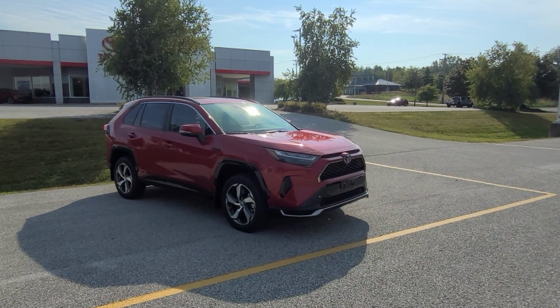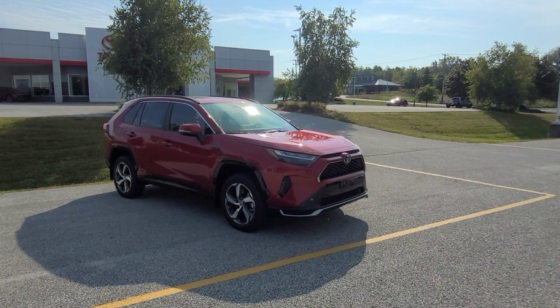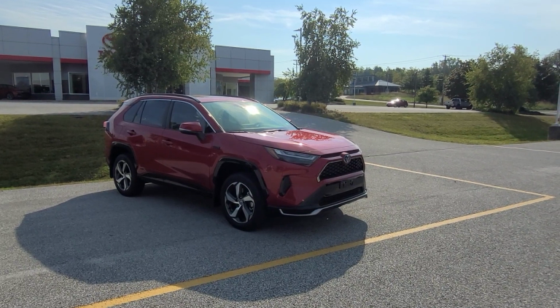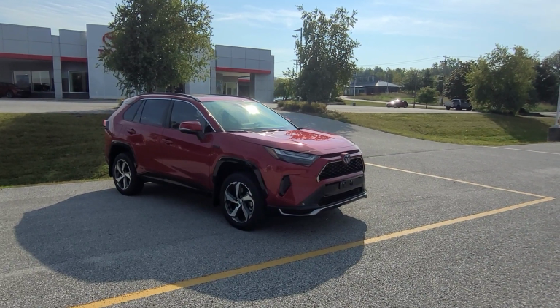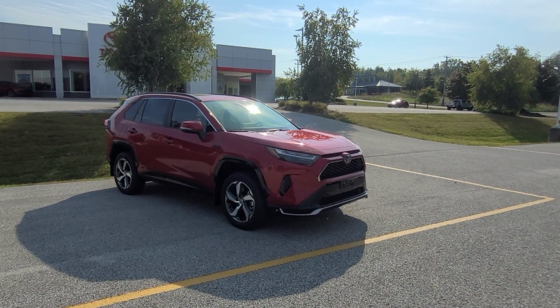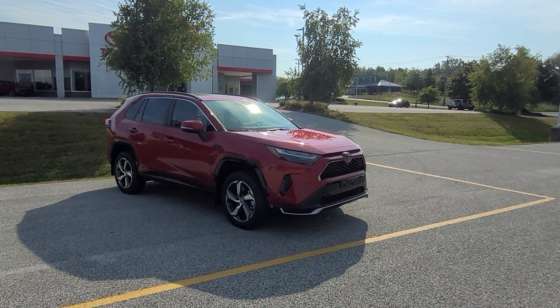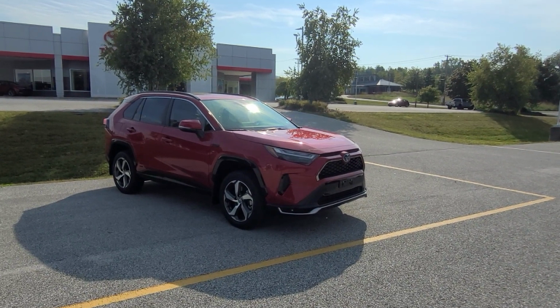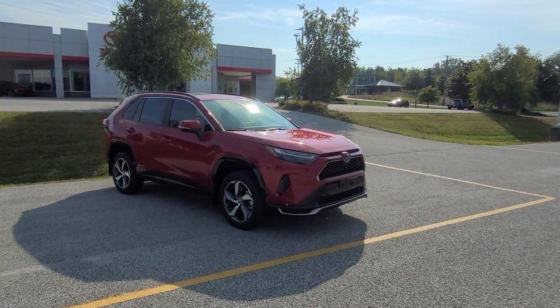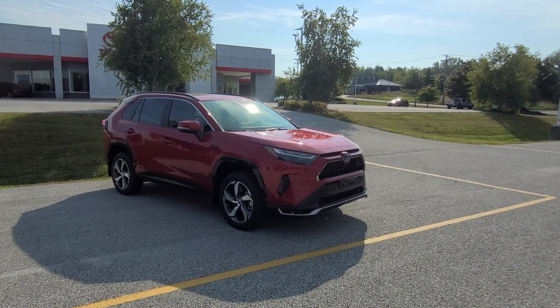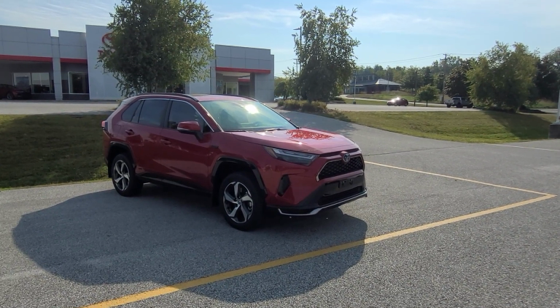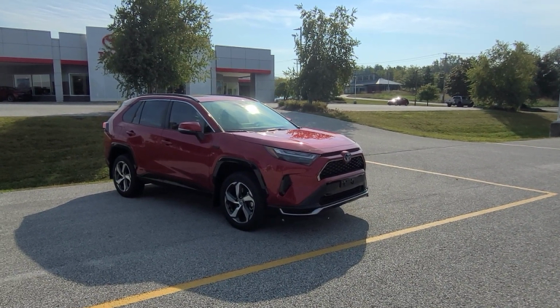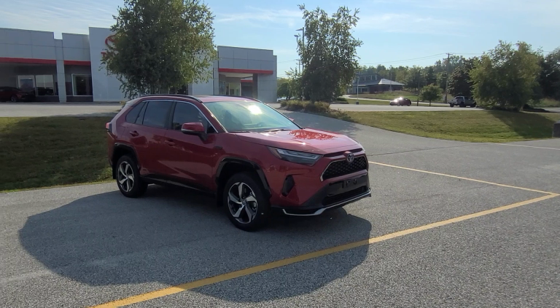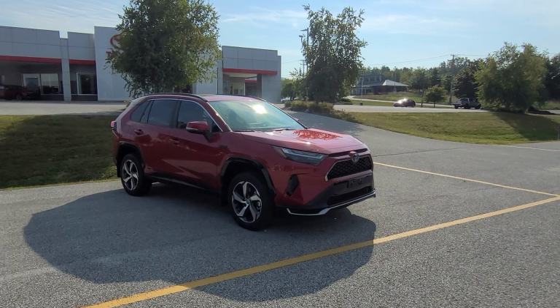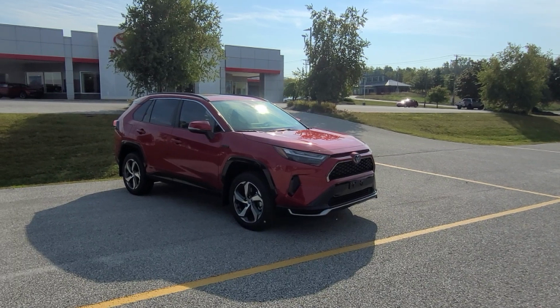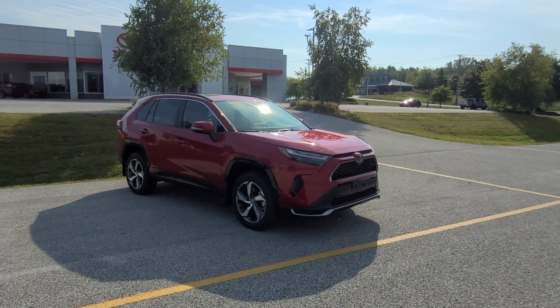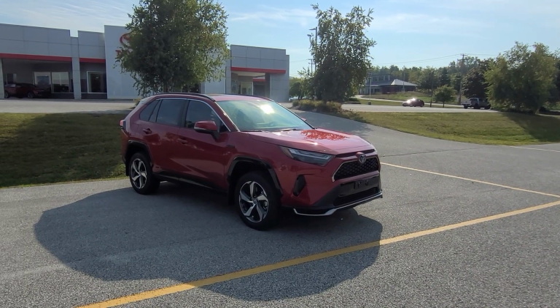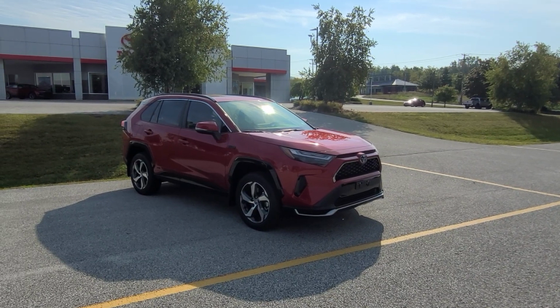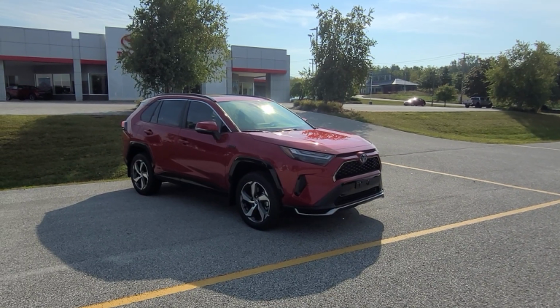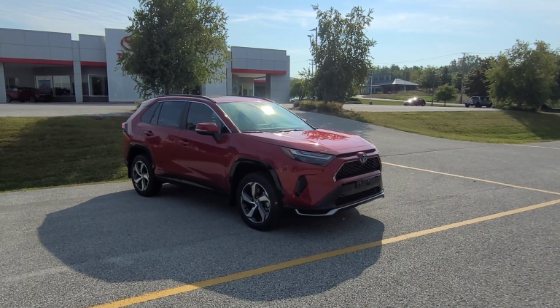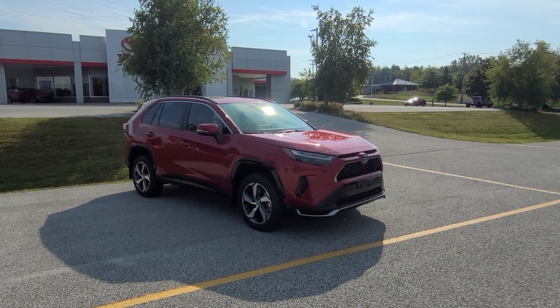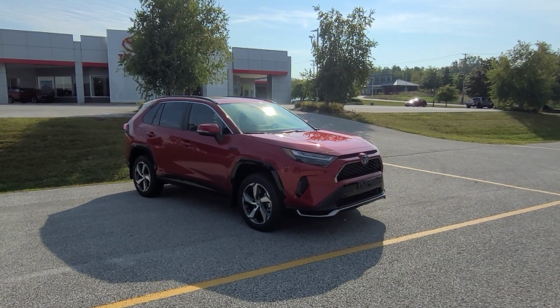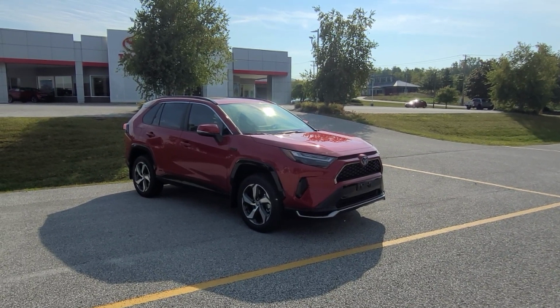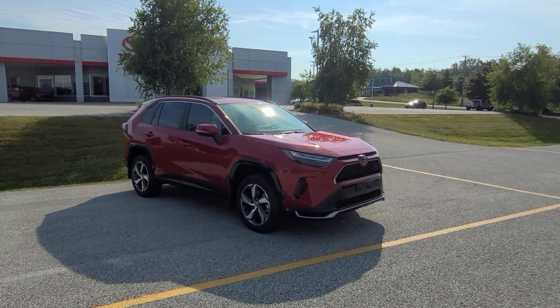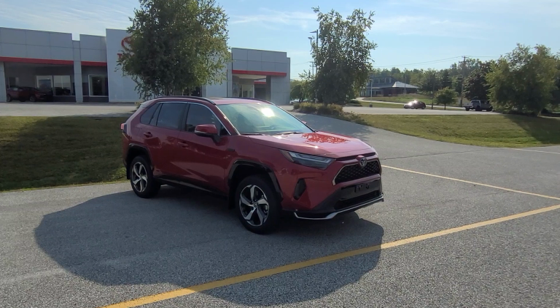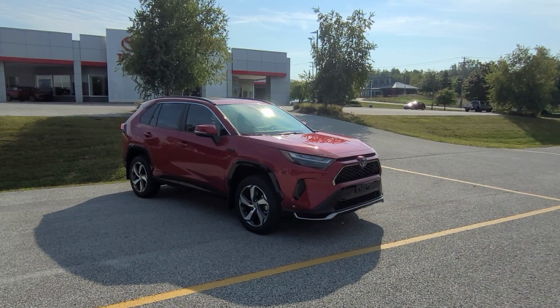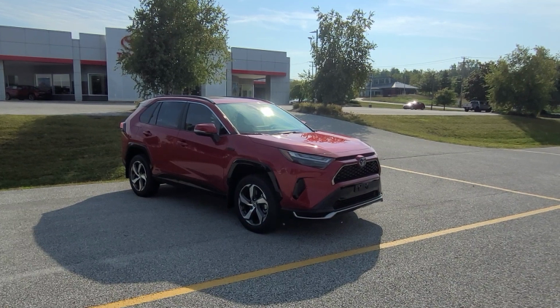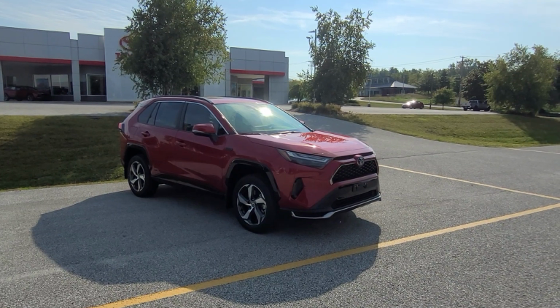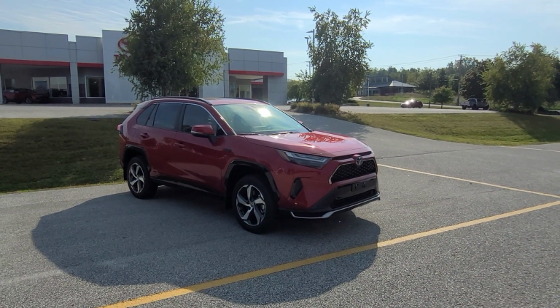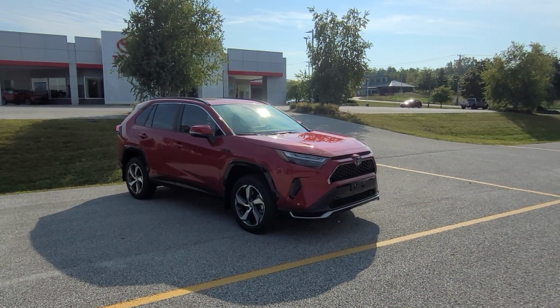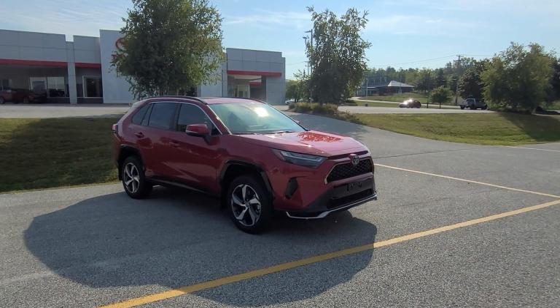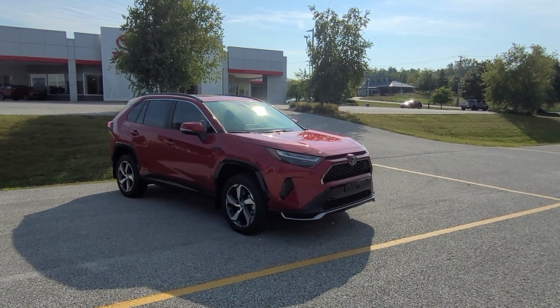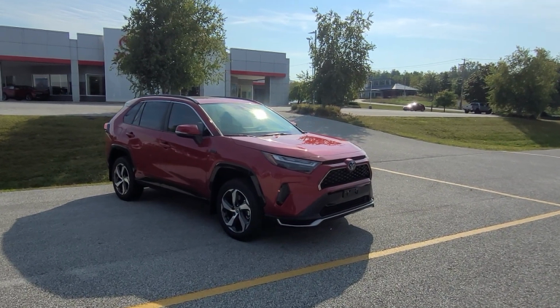Good morning, this is Ethan Cole with Alderman Toyota, where your satisfaction is our top priority. I want to thank you for your inquiry on this 2024 Toyota RAV4 Prime, finished in Supersonic Red. Let me show you around.